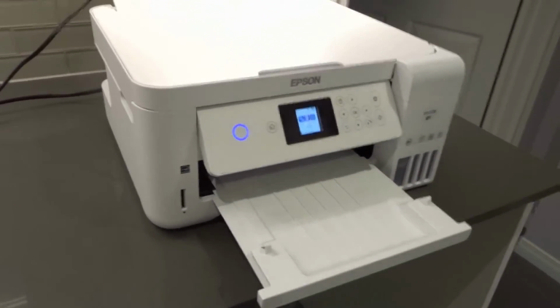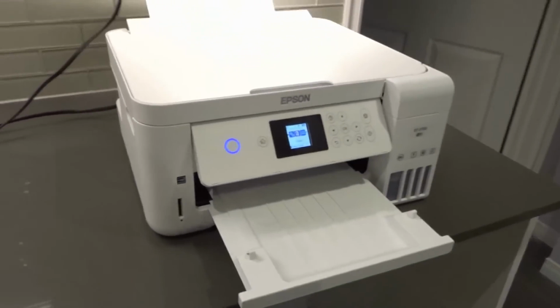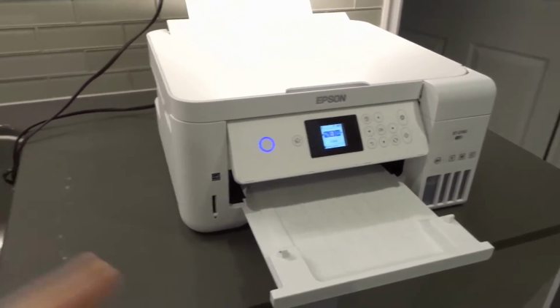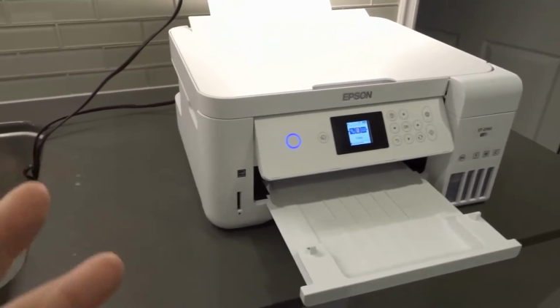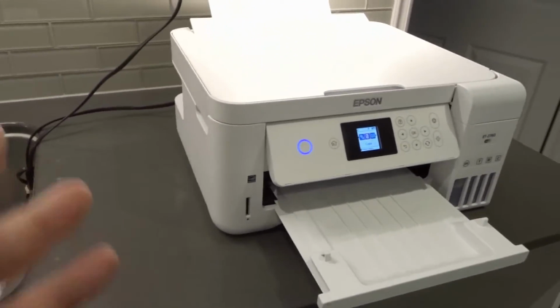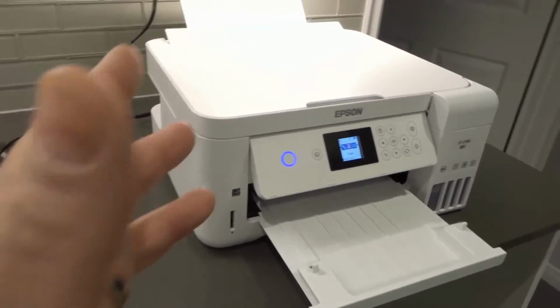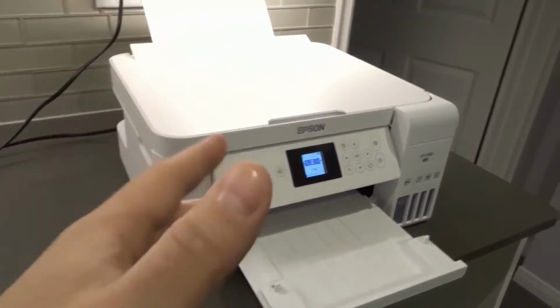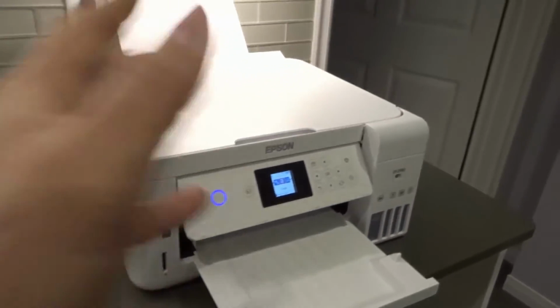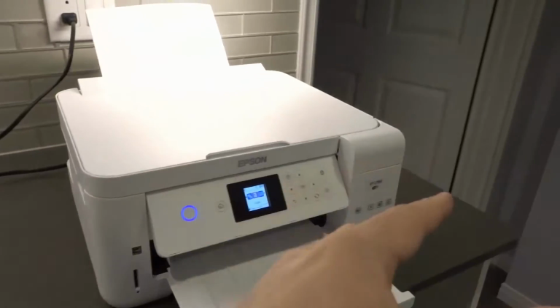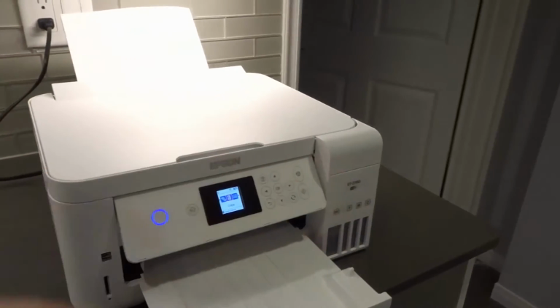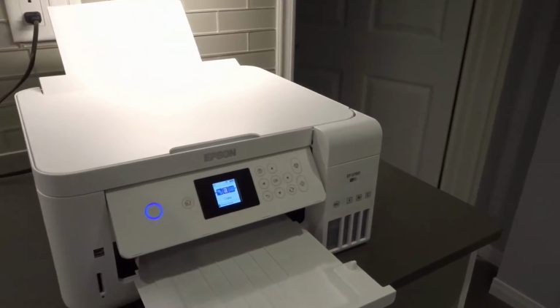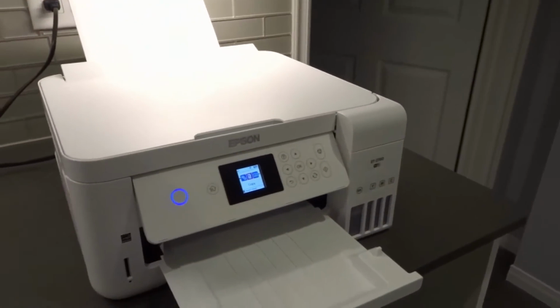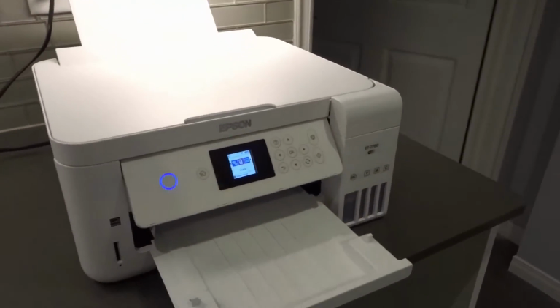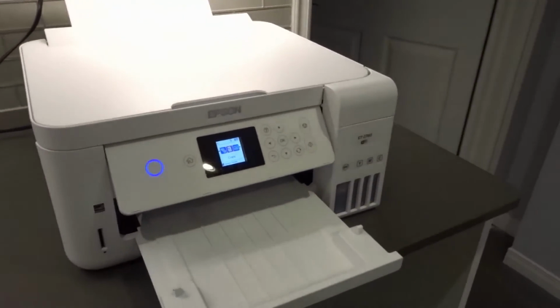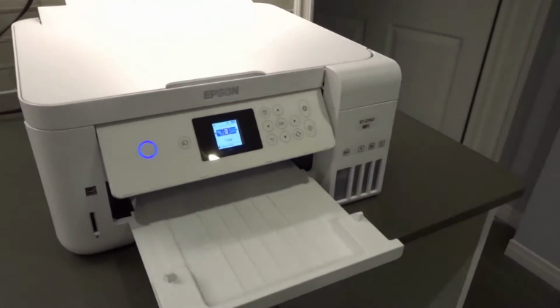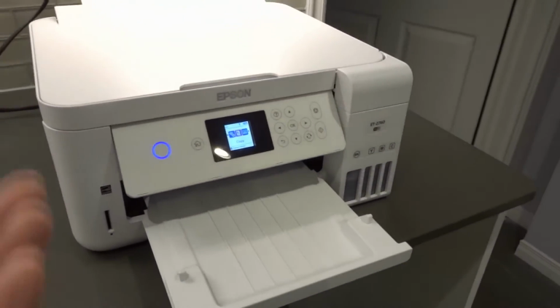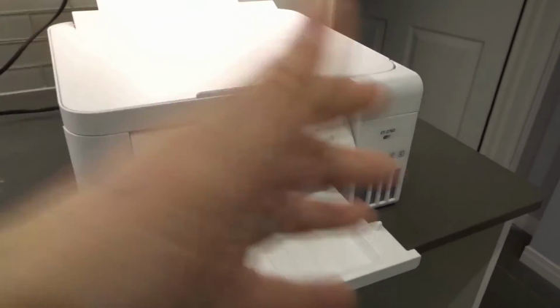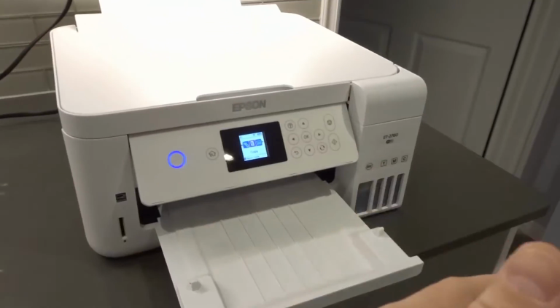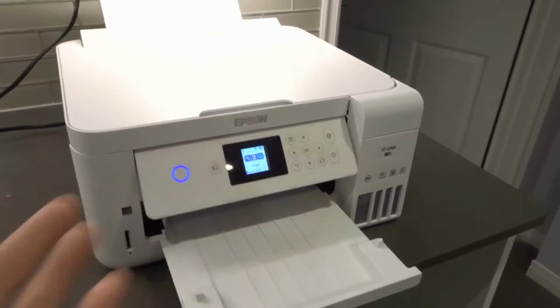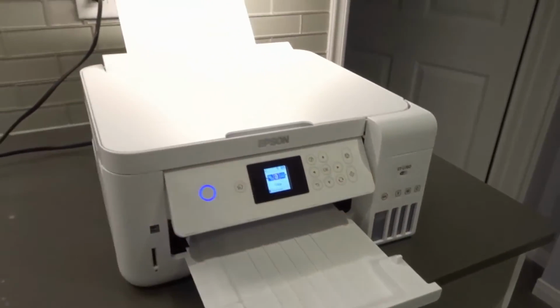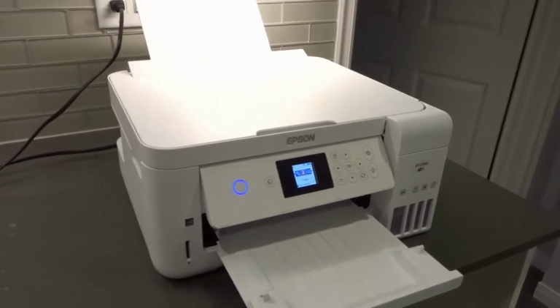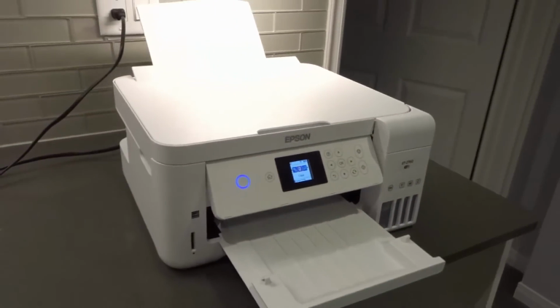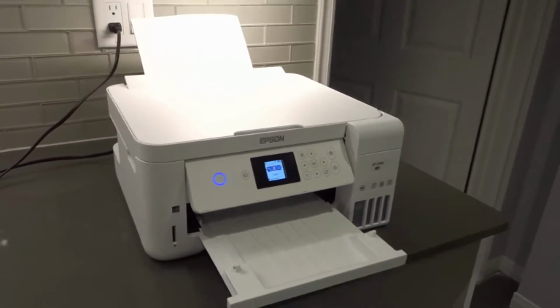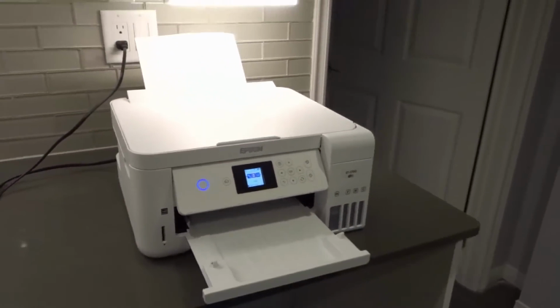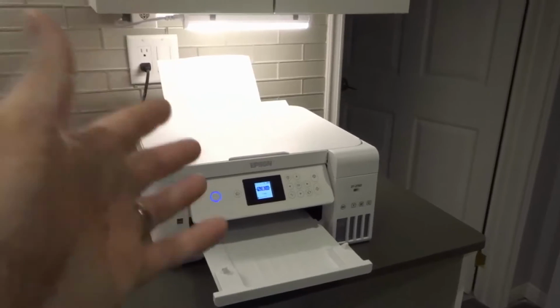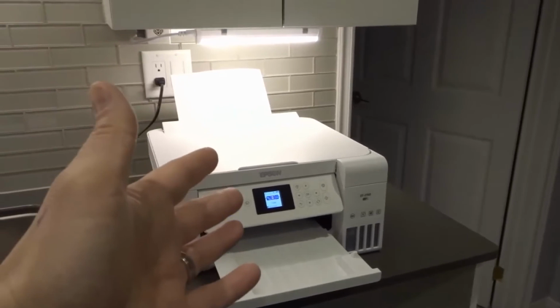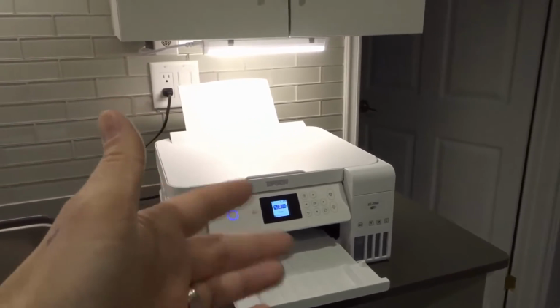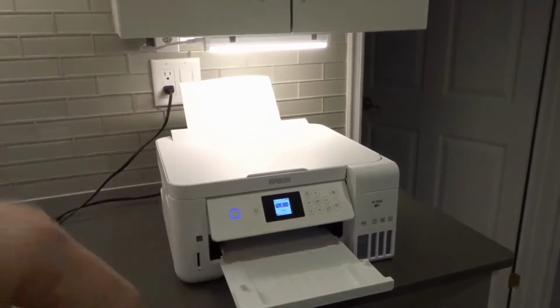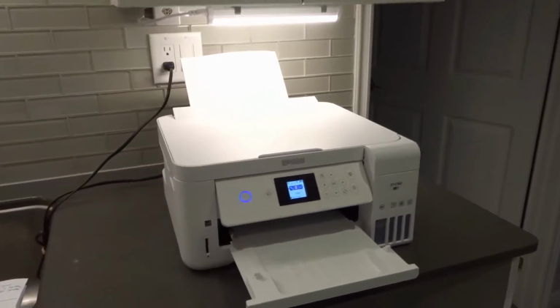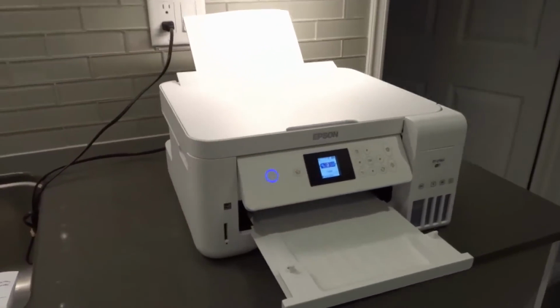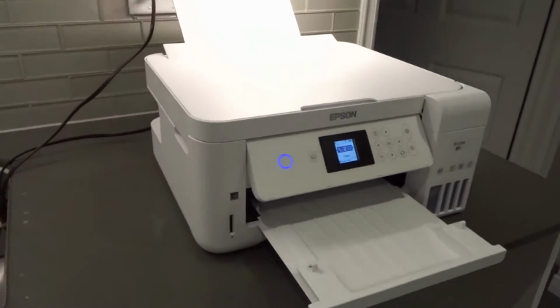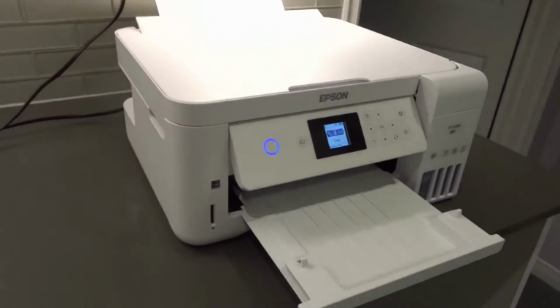Obviously, take a look at whether your other devices are experiencing Wi-Fi problems as well, because if your other devices are experiencing Wi-Fi problems, it's probably not the printer — it's probably your Wi-Fi in general.